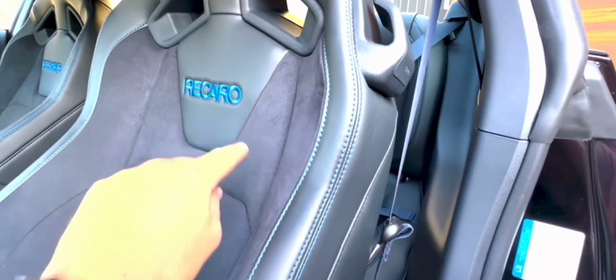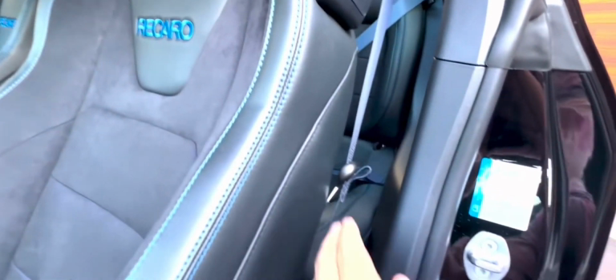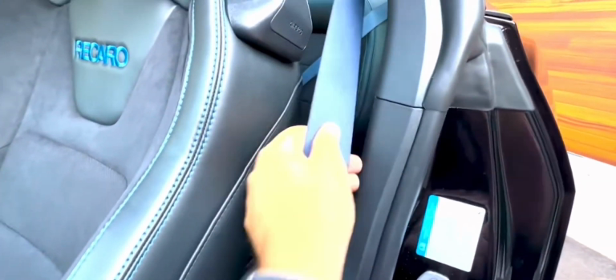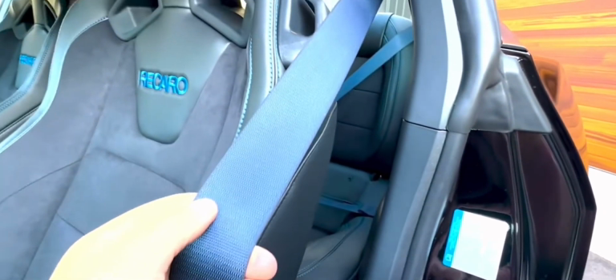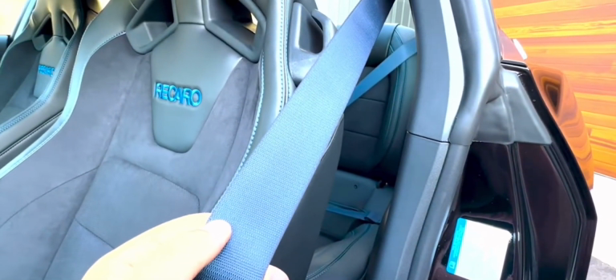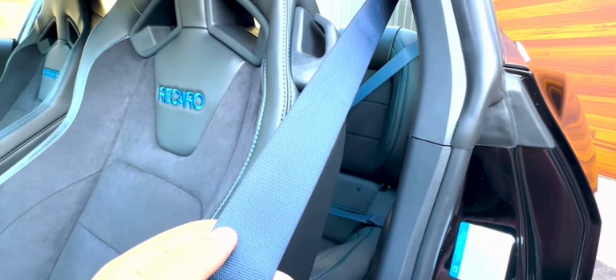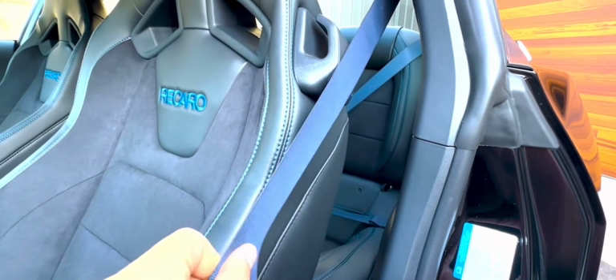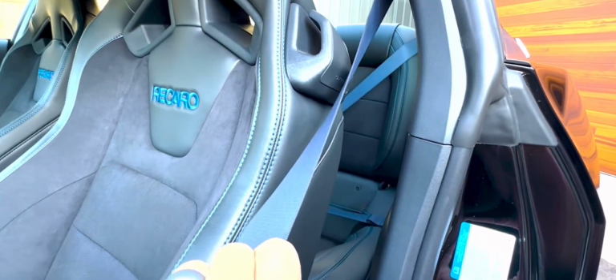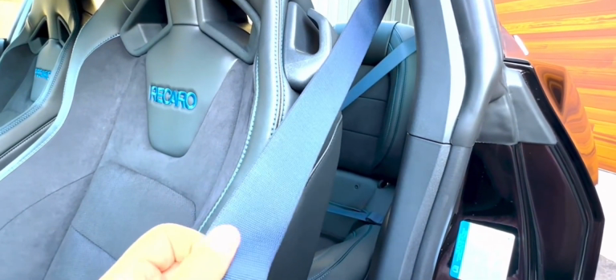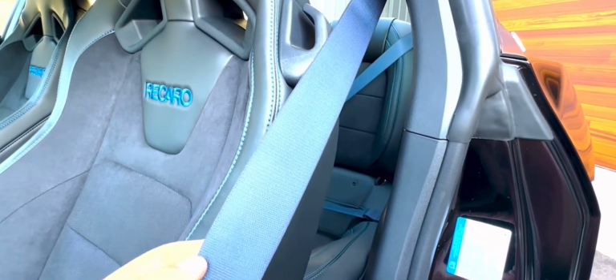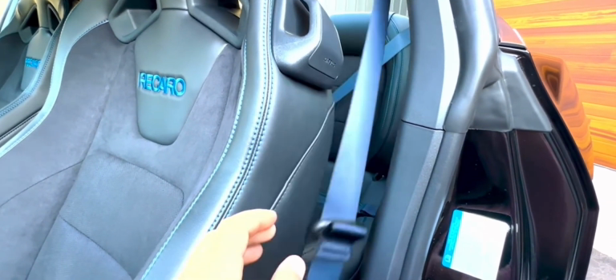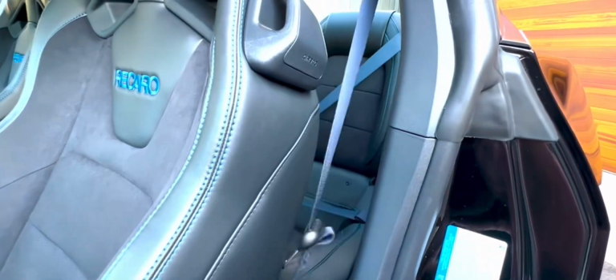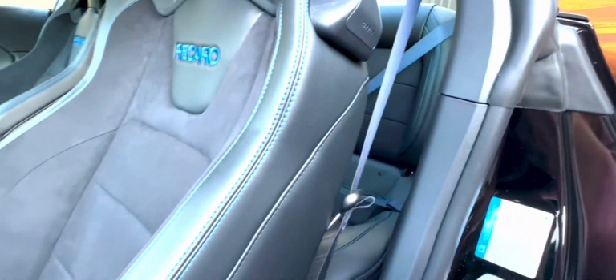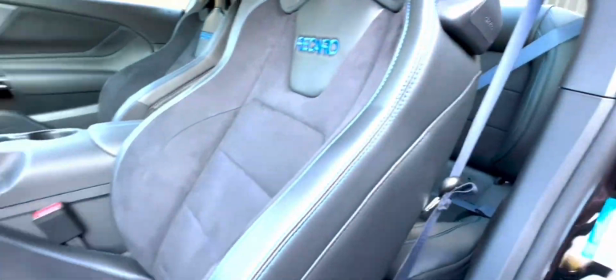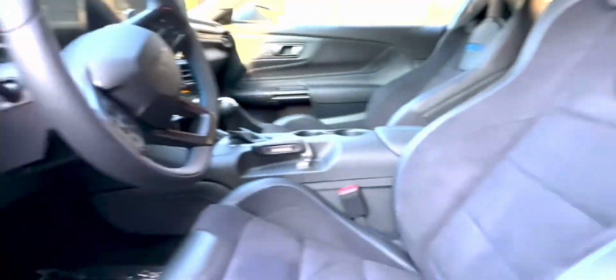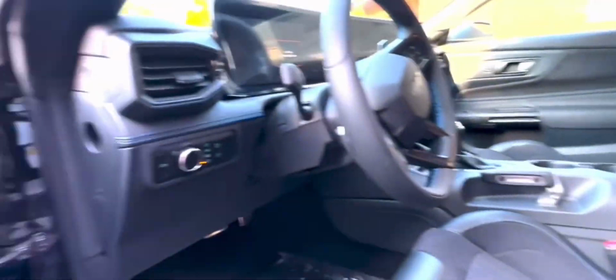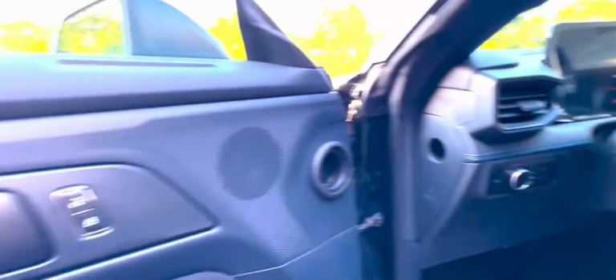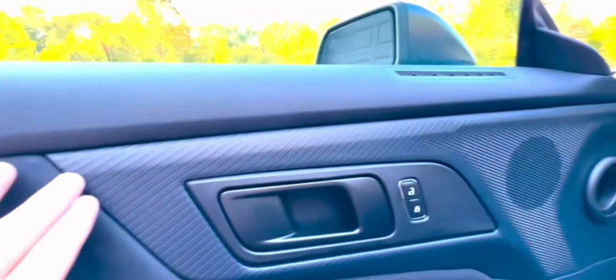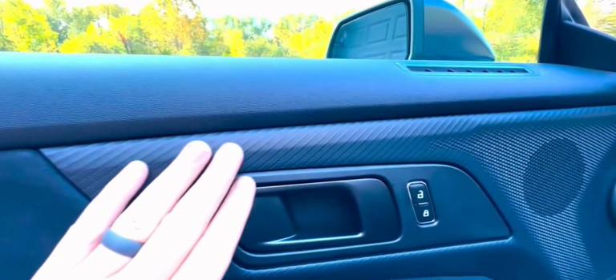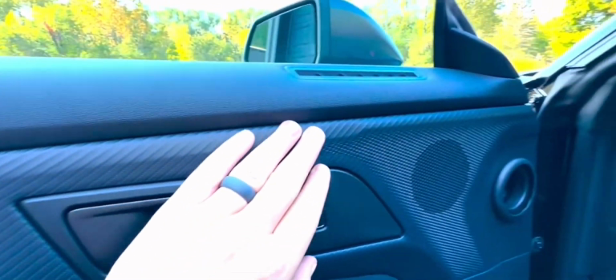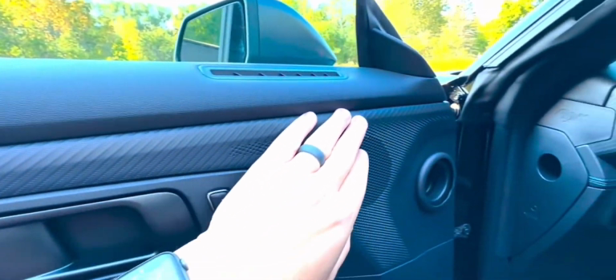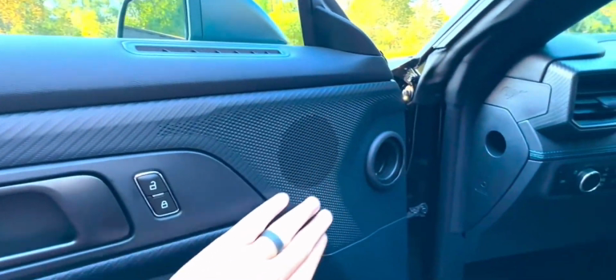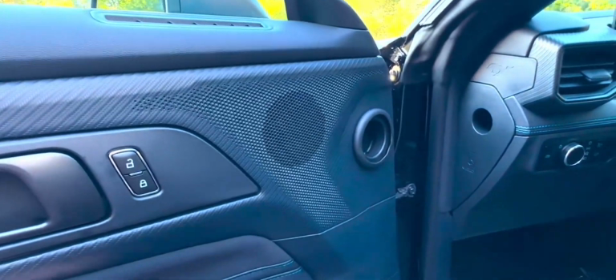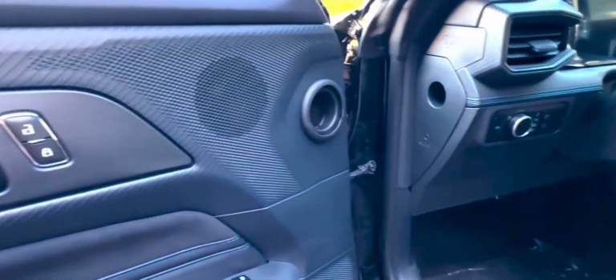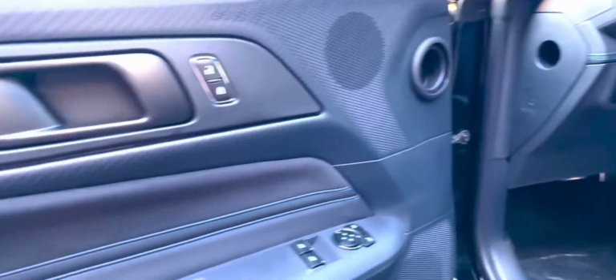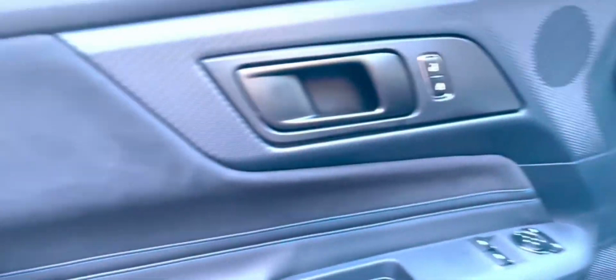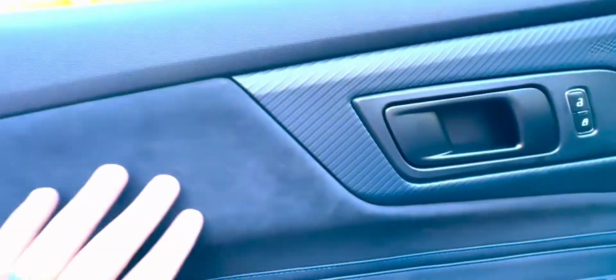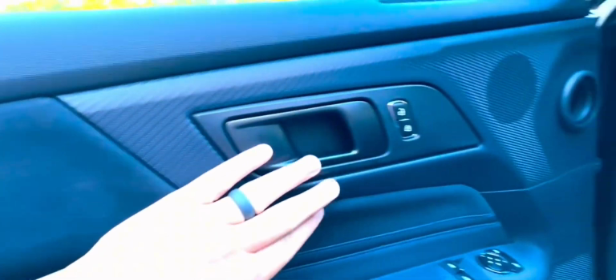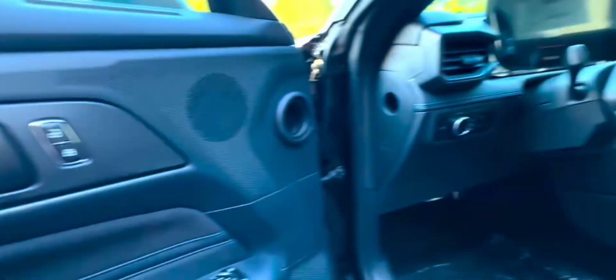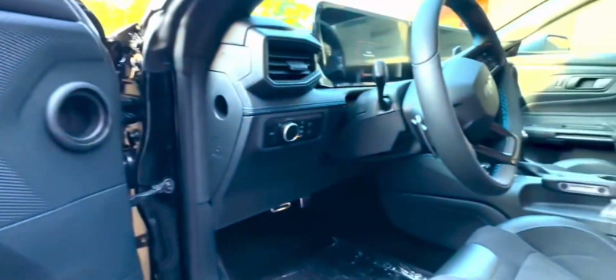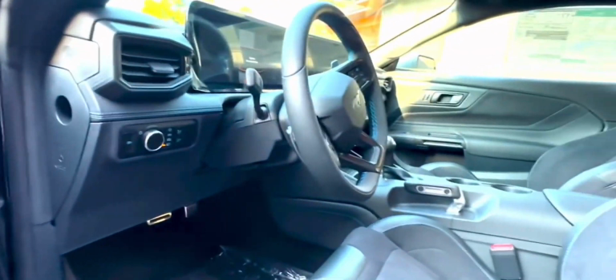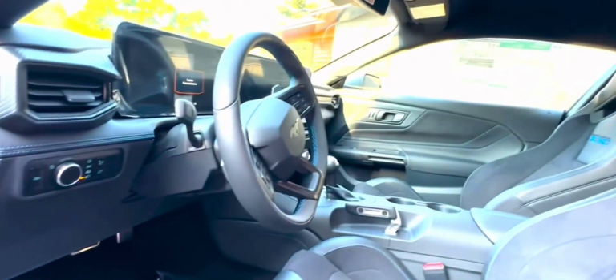In terms of pricing, the Mustang continues to offer a base-level turbocharged 4-cylinder EcoBoost and a V8 in the GT model. The GT's performance package includes features like 19-inch wheels and Brembo brakes for an additional cost.